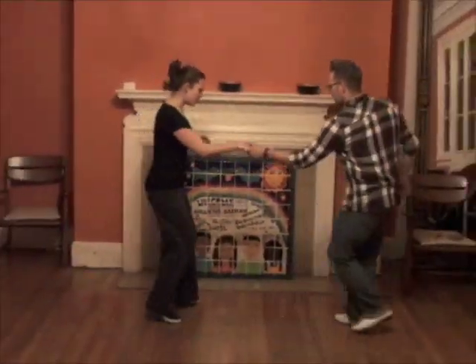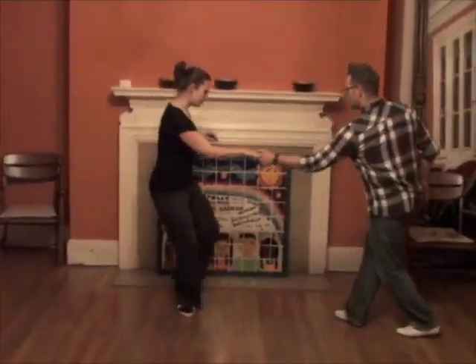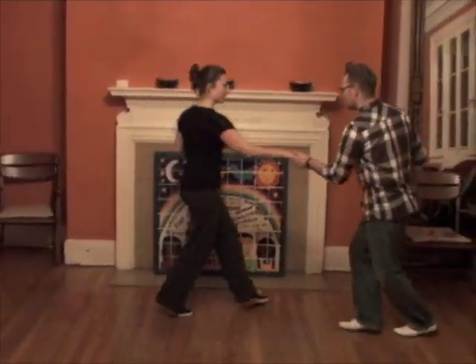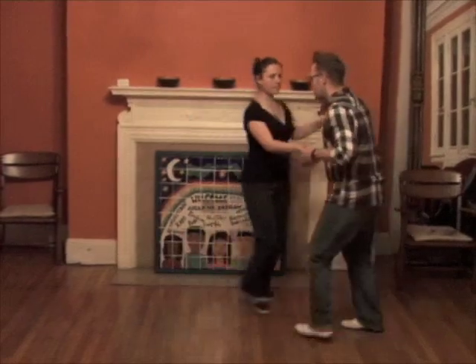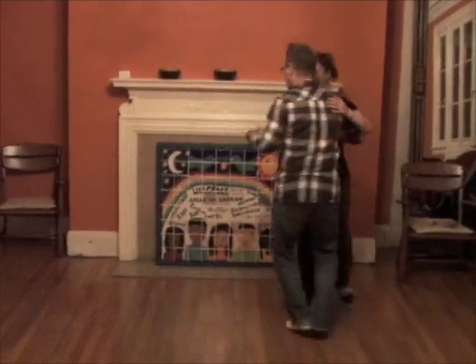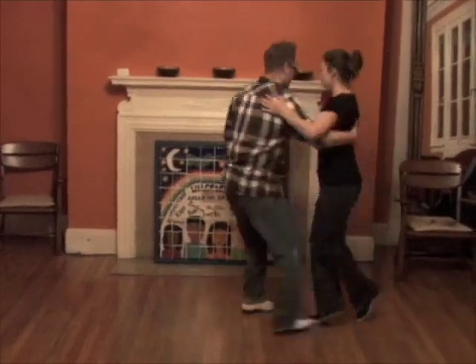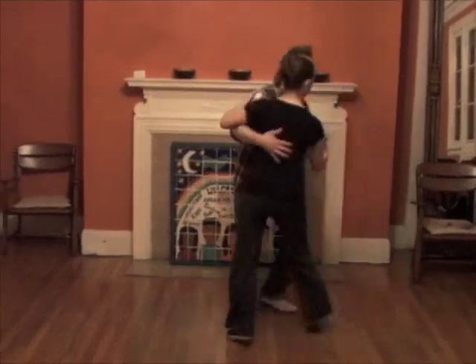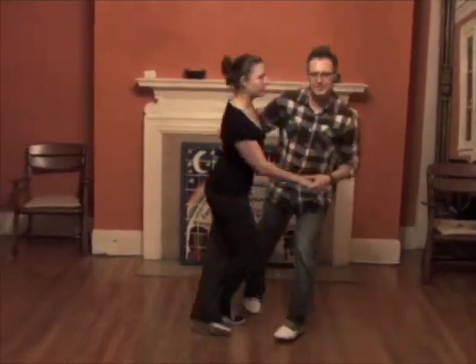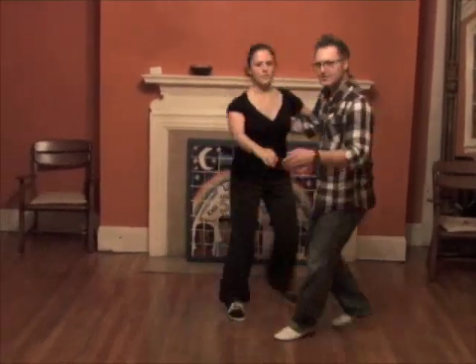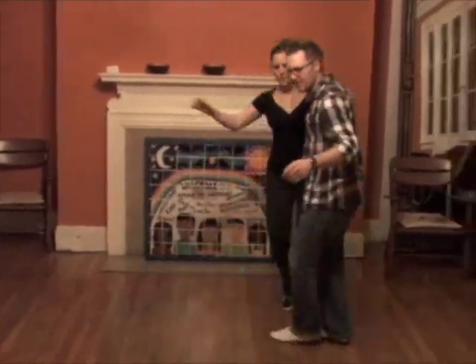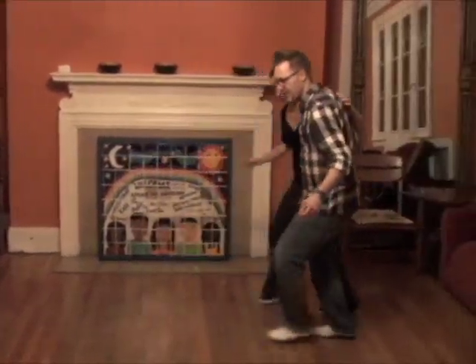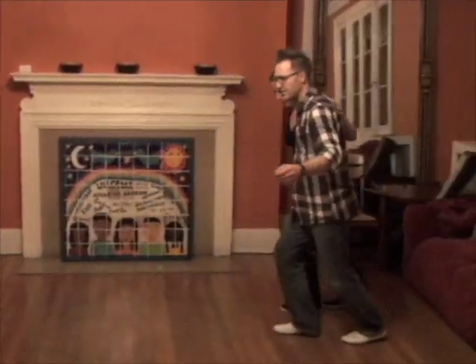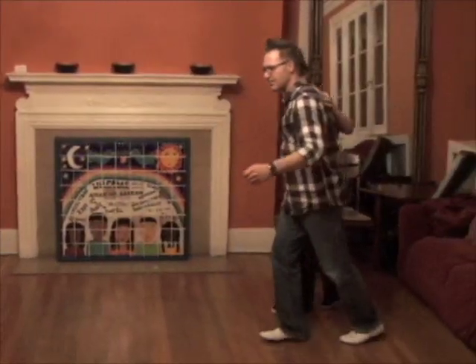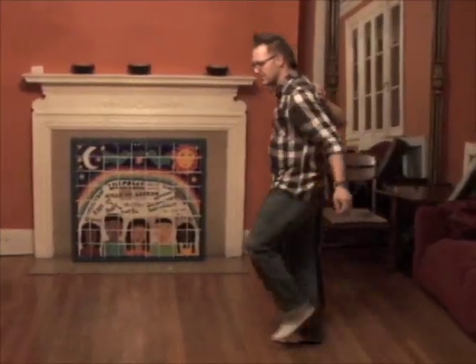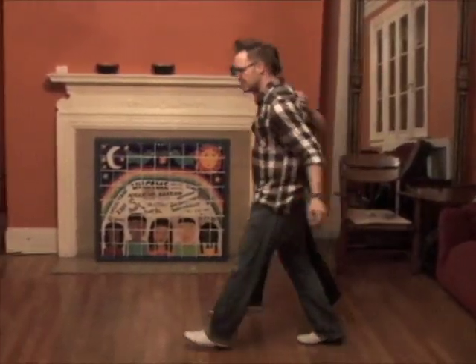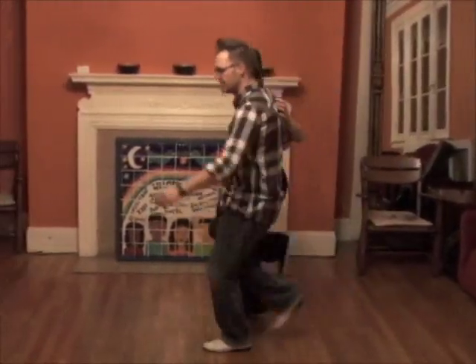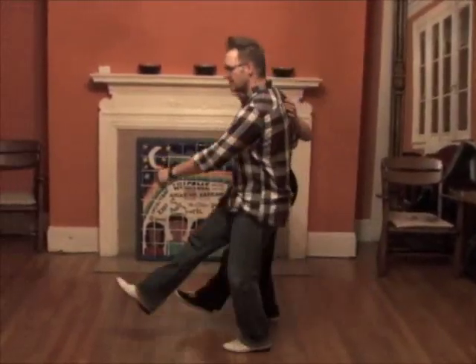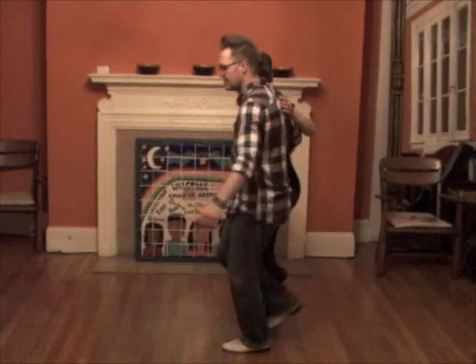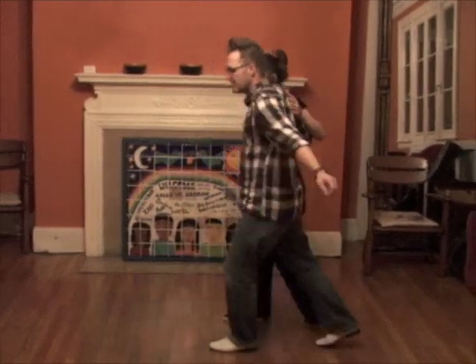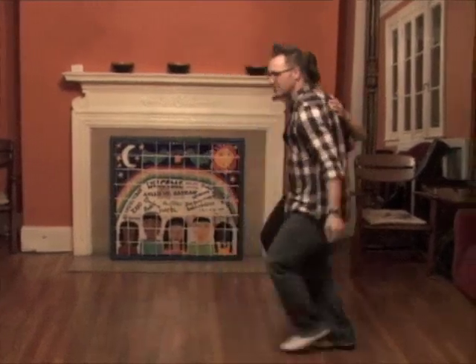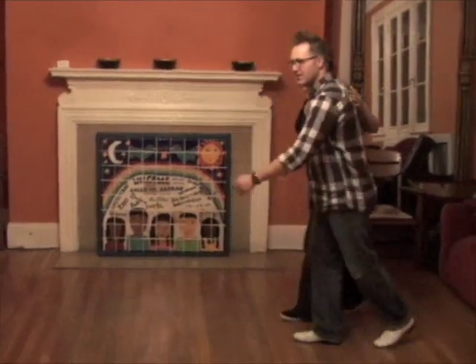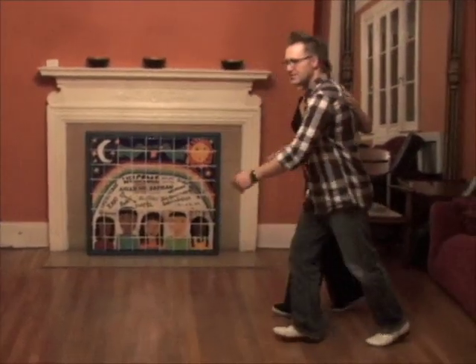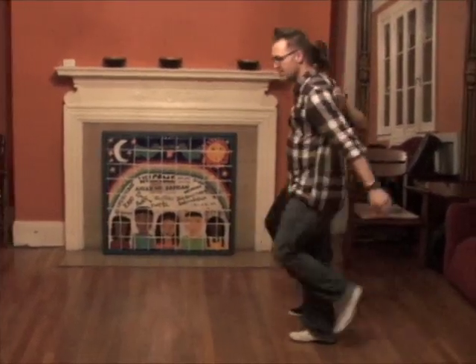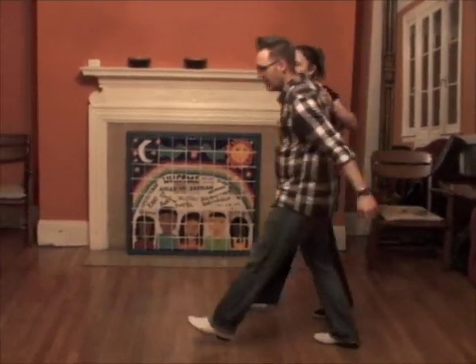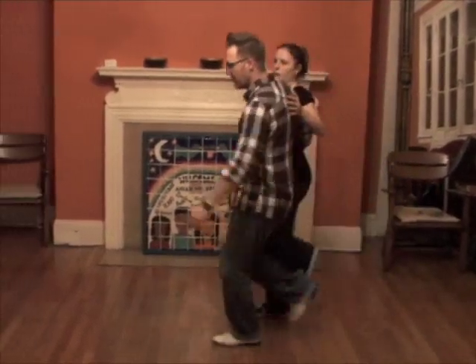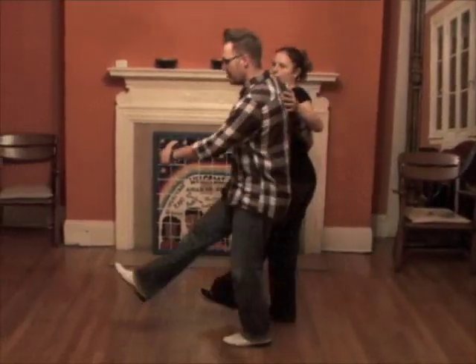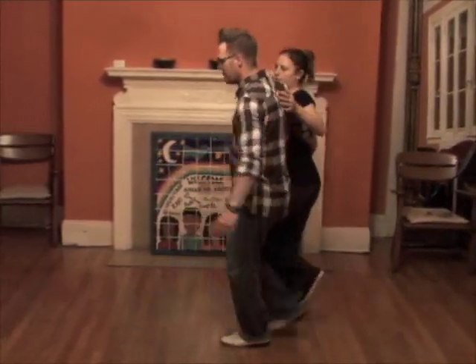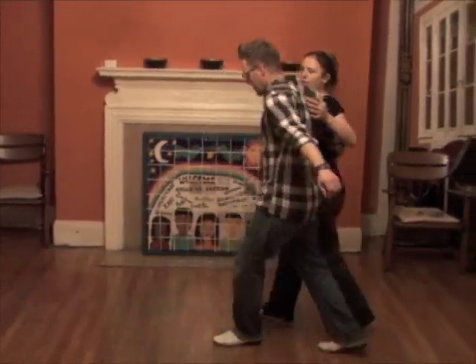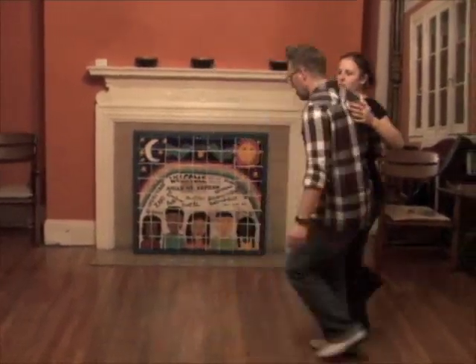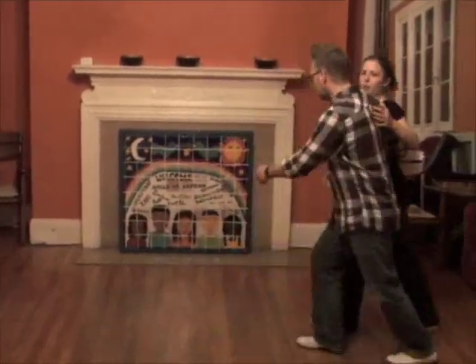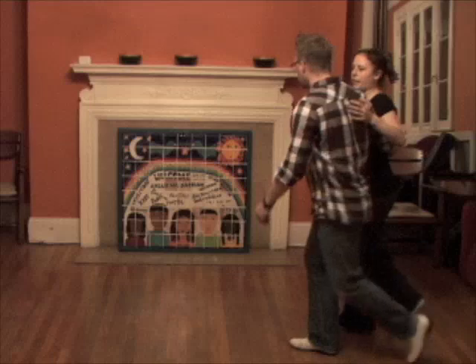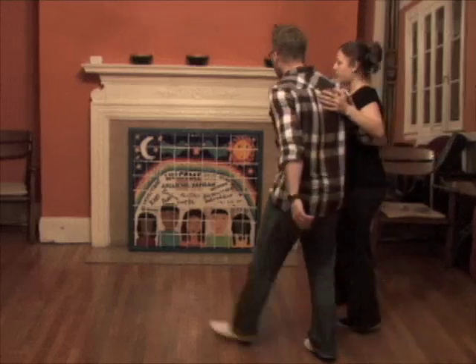One, two, three, four, five, six, seven, eight — right into side-by-side Charleston, which looks like this. We'll do it with our backs to the camera so you can follow along at home.